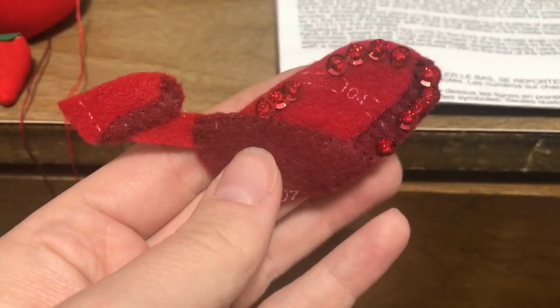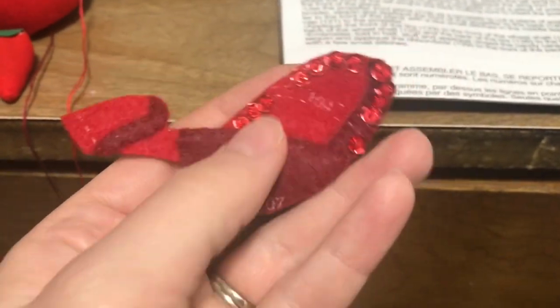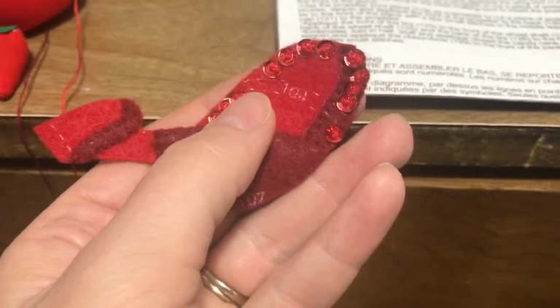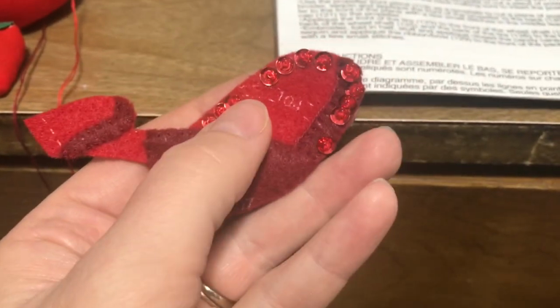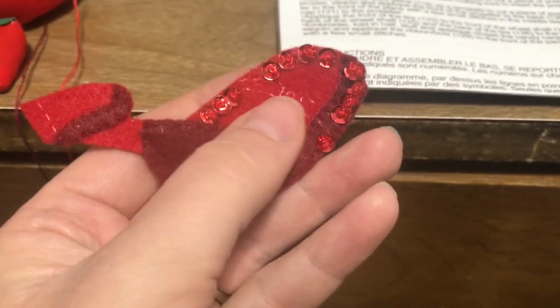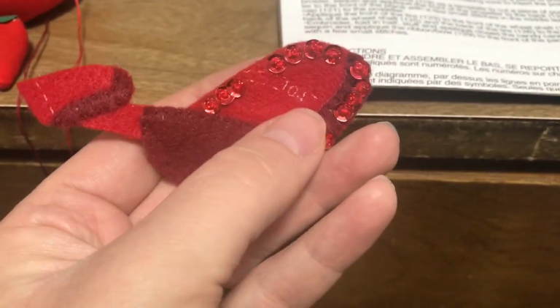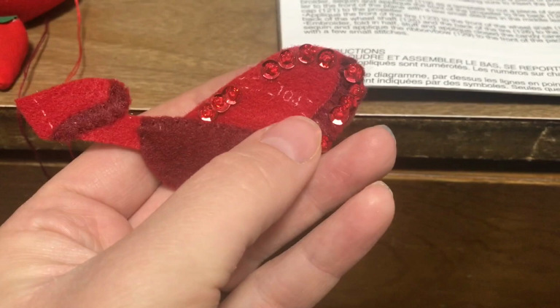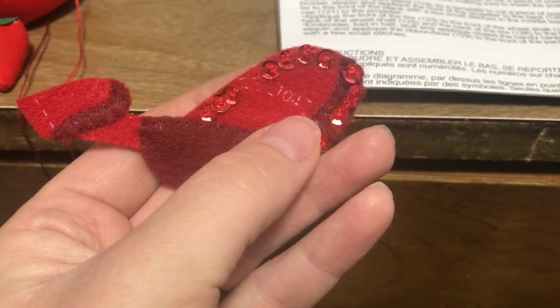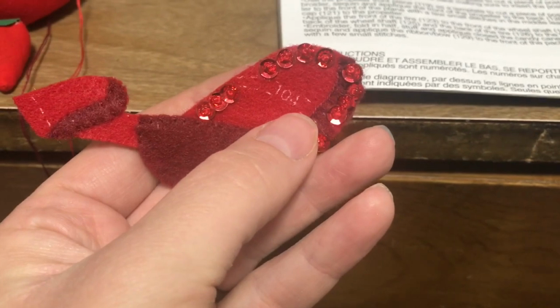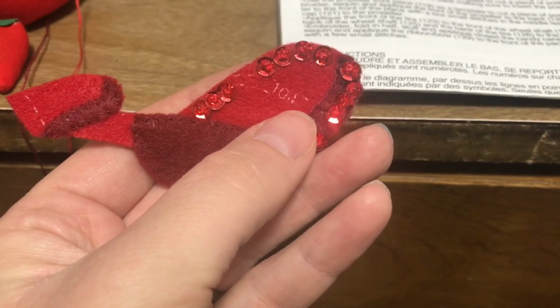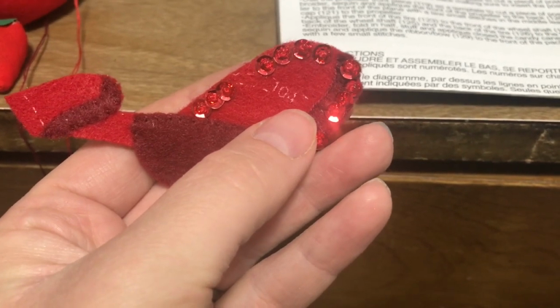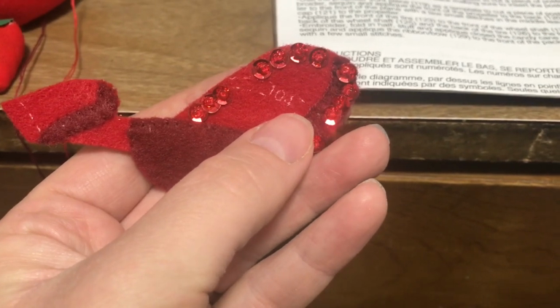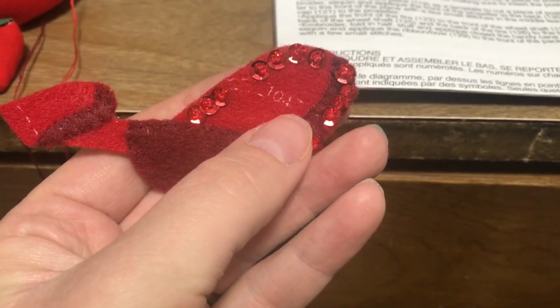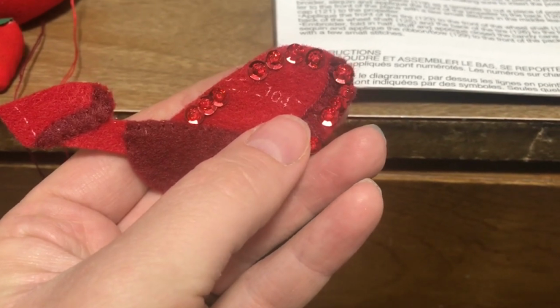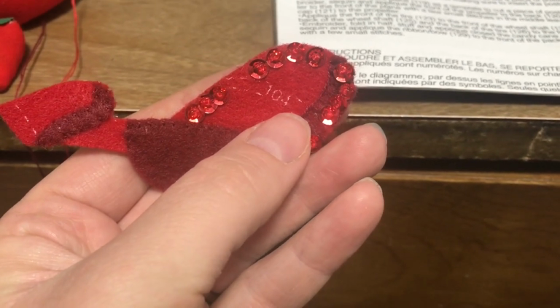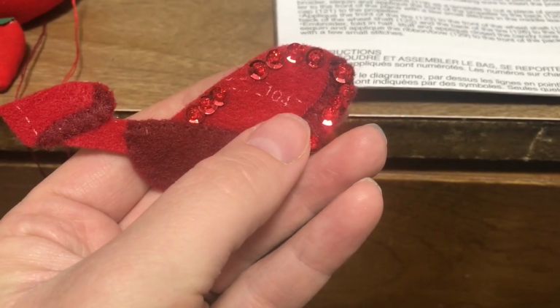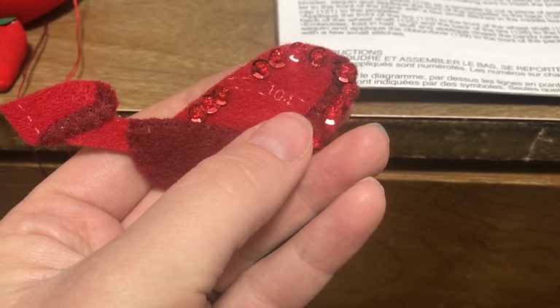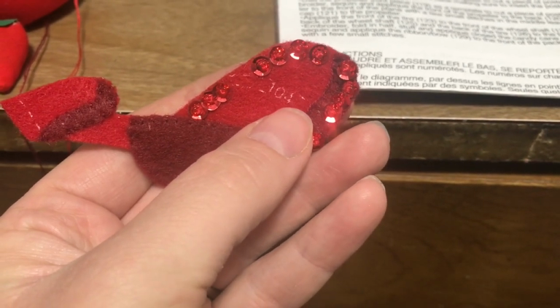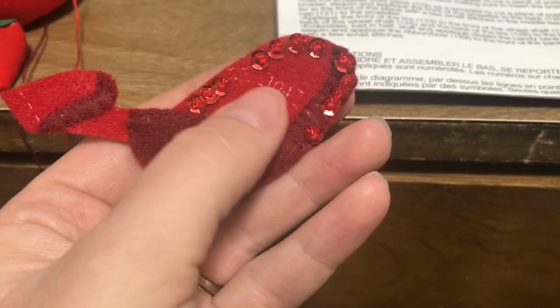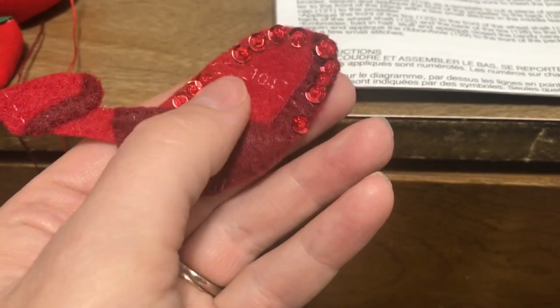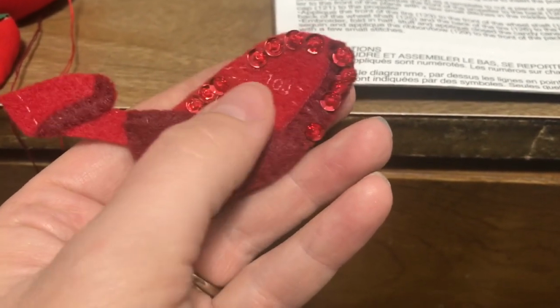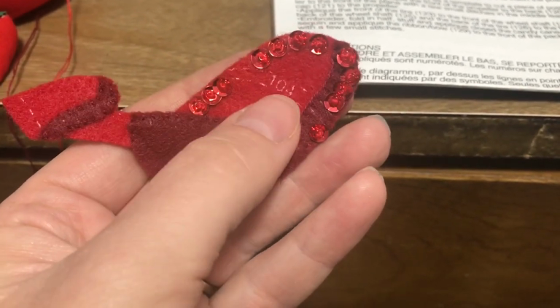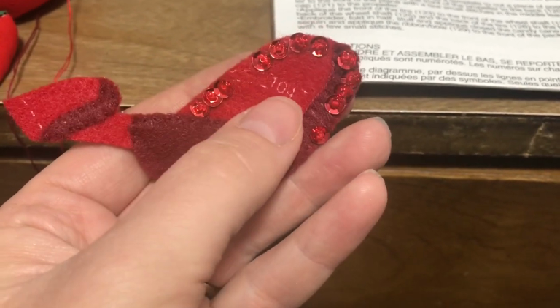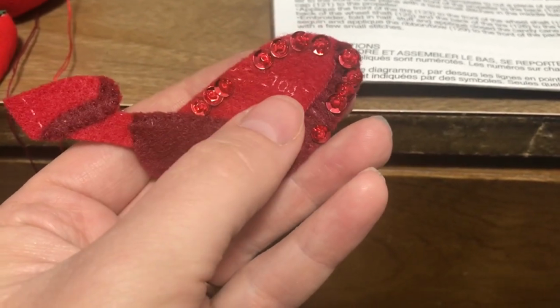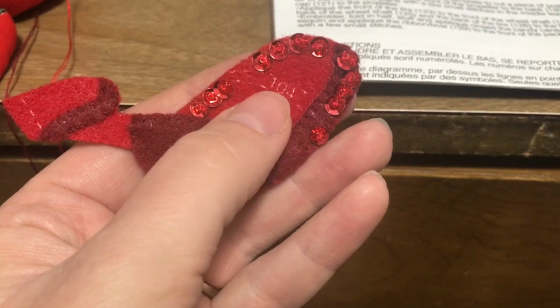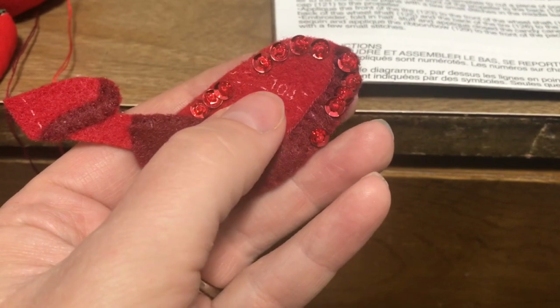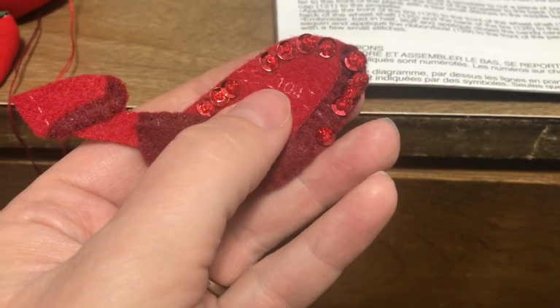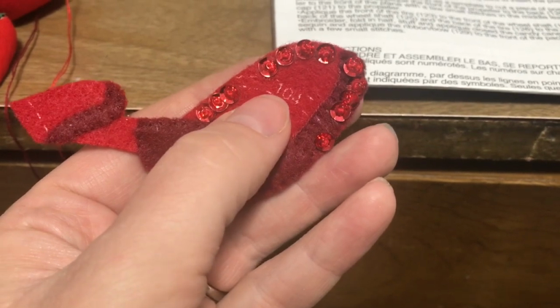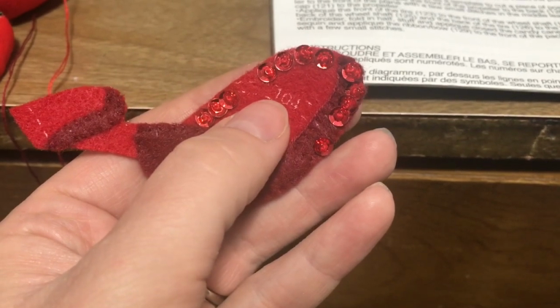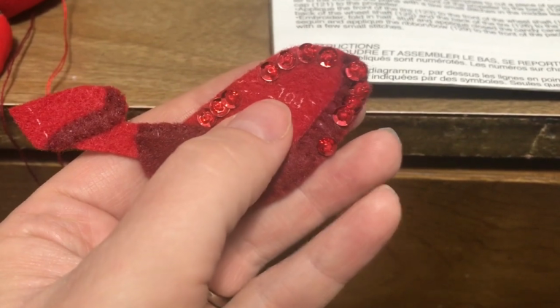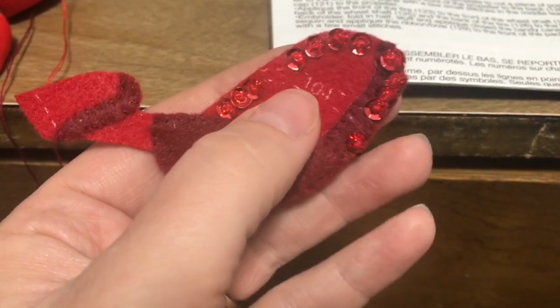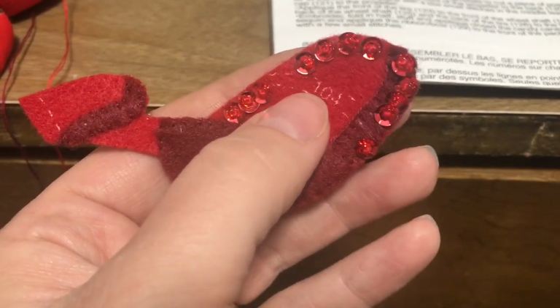I can't believe I forgot to do that. Anyway, we're going to work on piece 104 — that's just a simple stripe with beads and a little bit of embroidery.